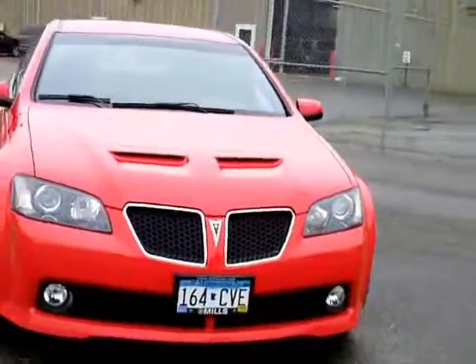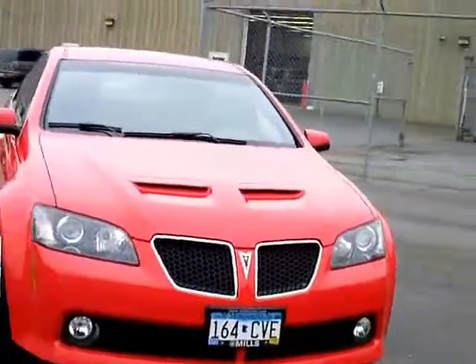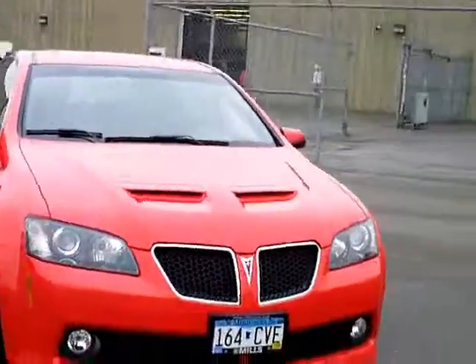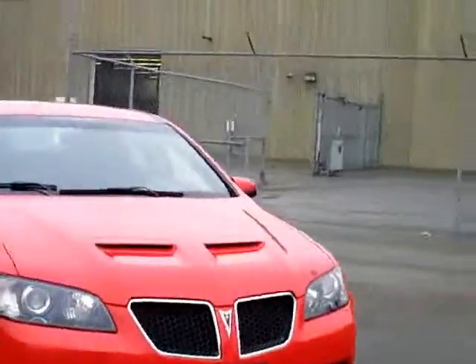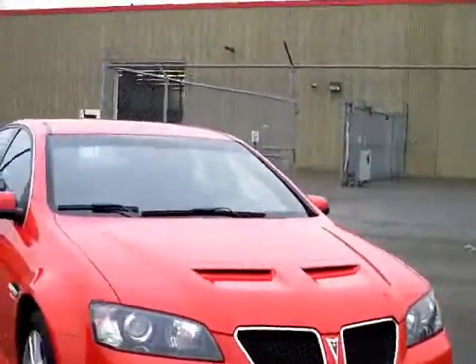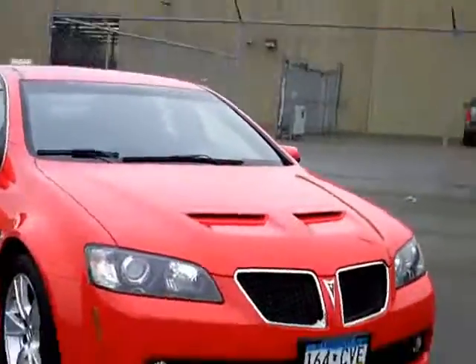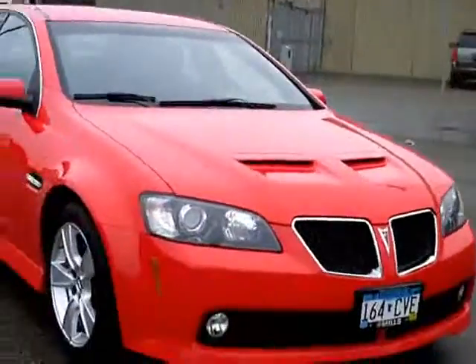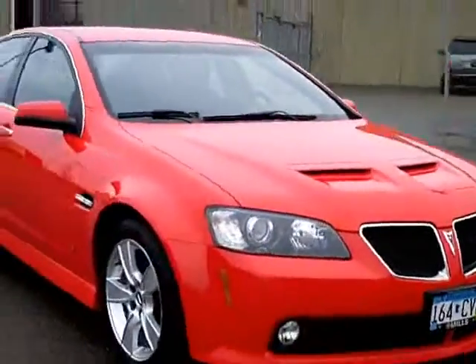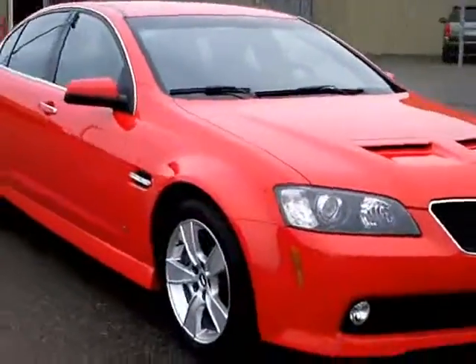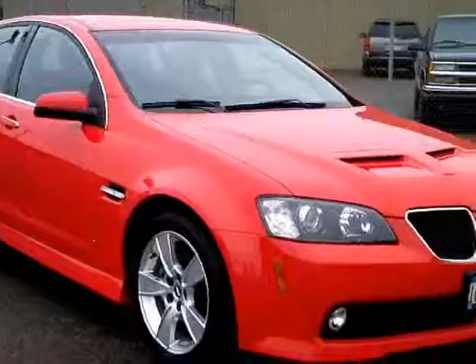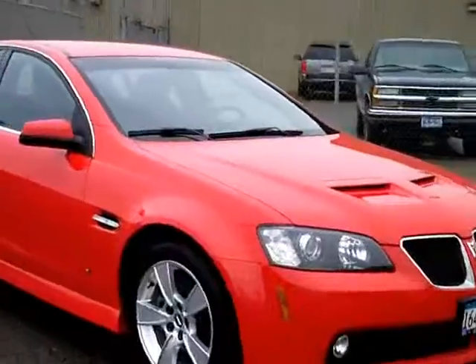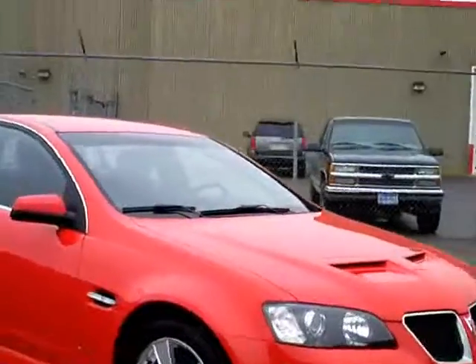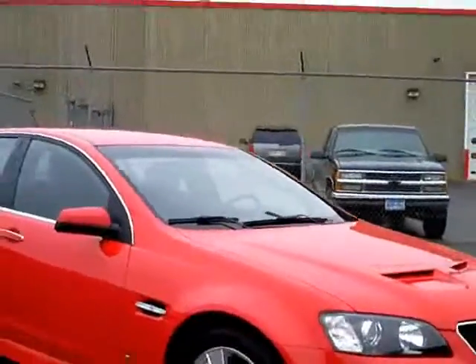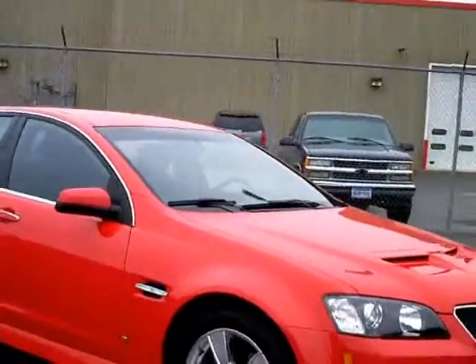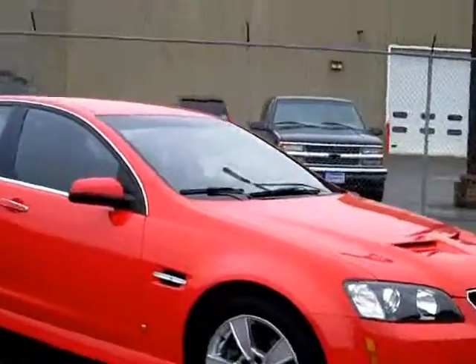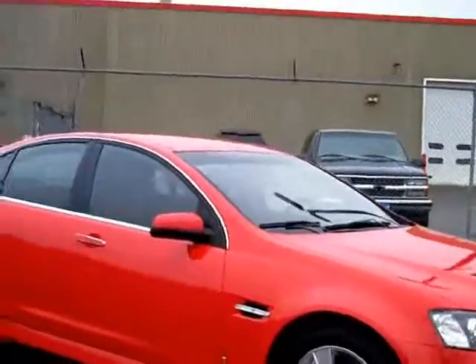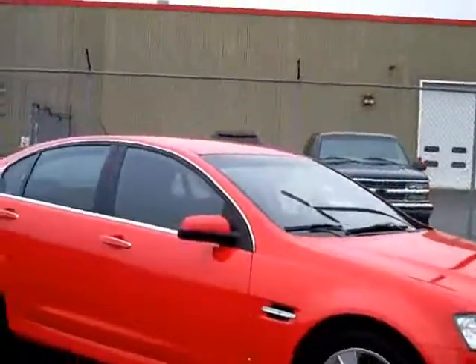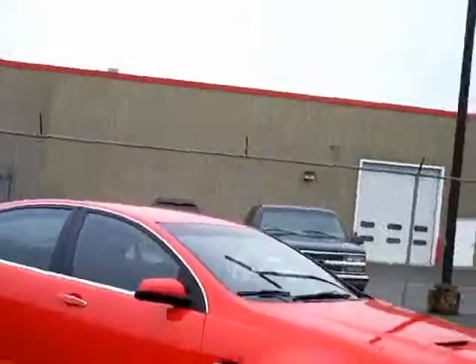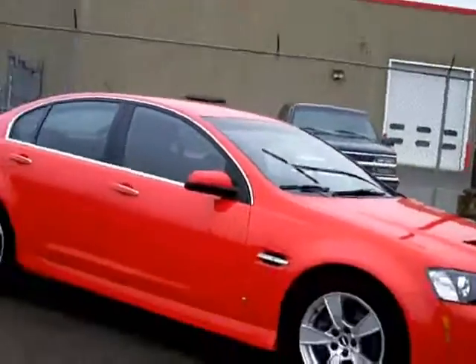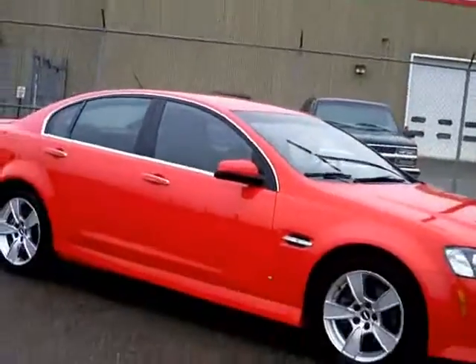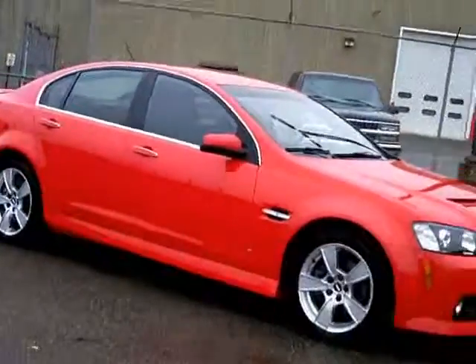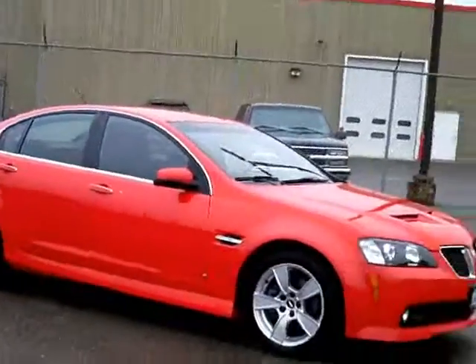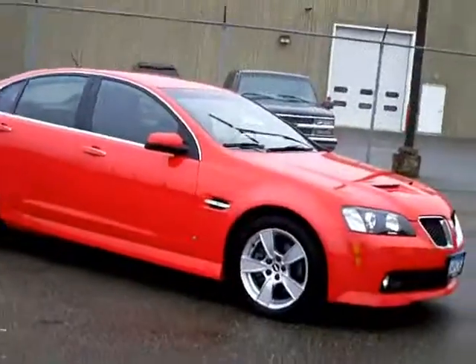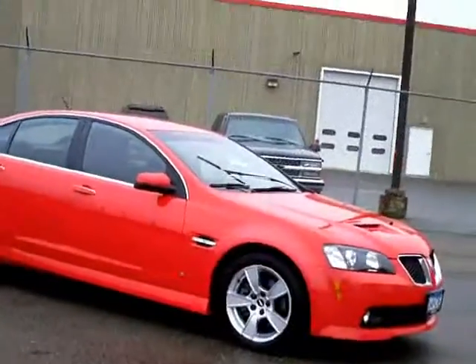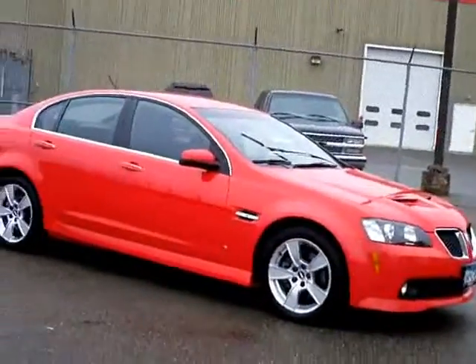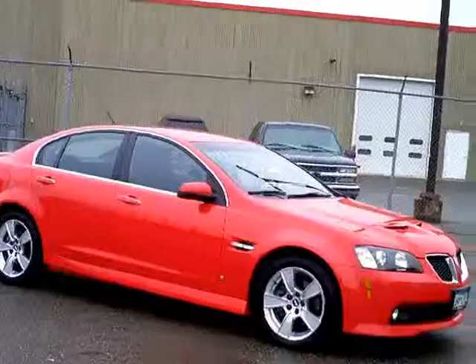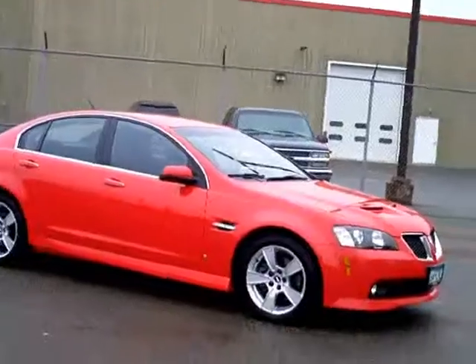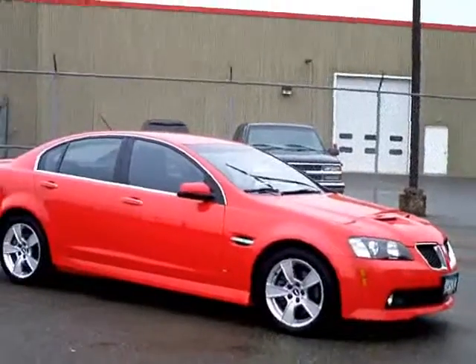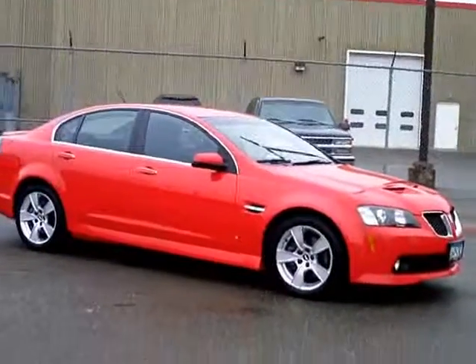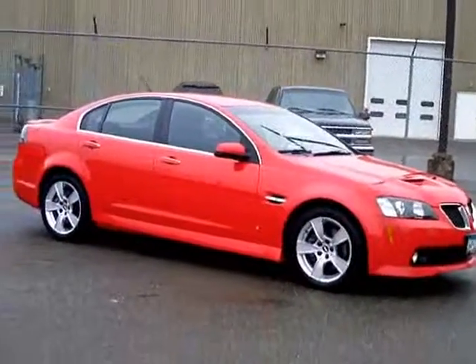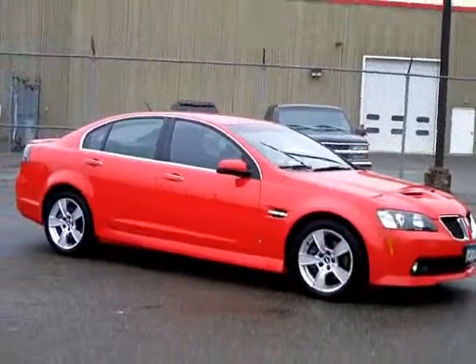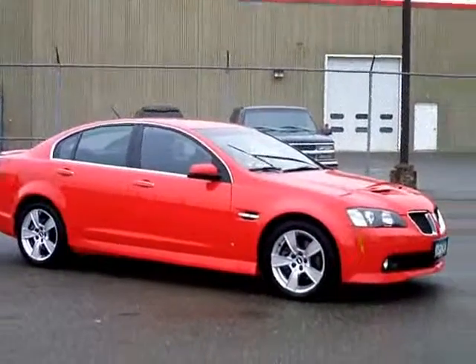Yes, it is a G8 GT. Very rare bird to find in this part of the country, and they are a lot of fun. Trust me, I took it up the highway. It's a lot of fun to drive.